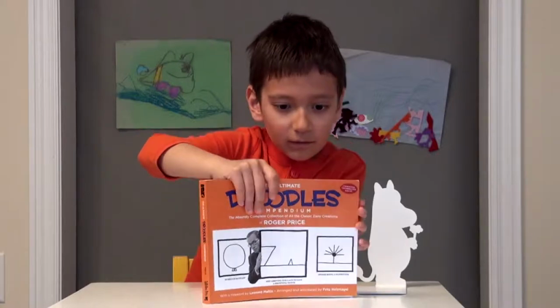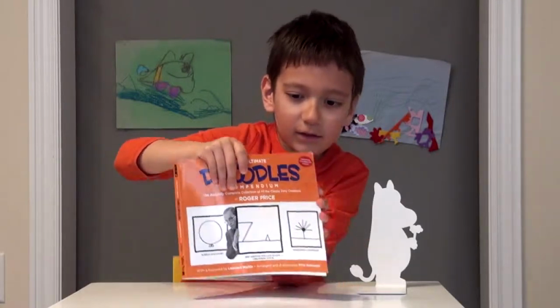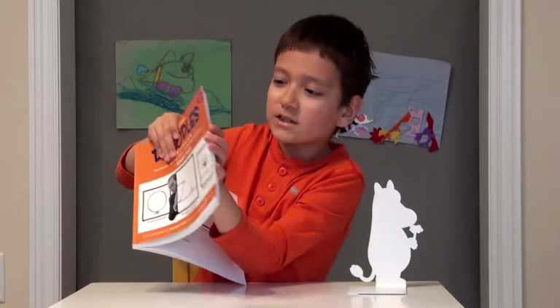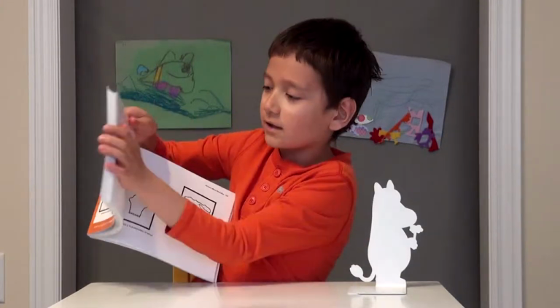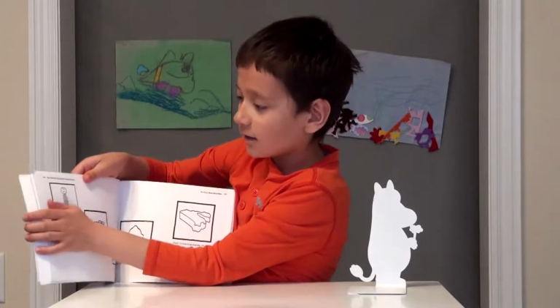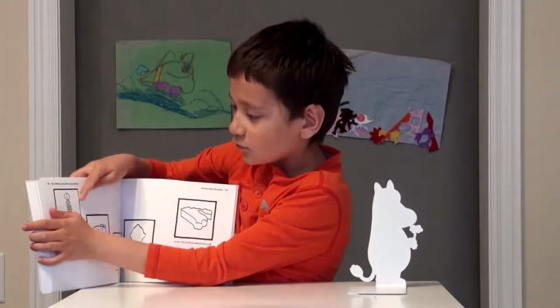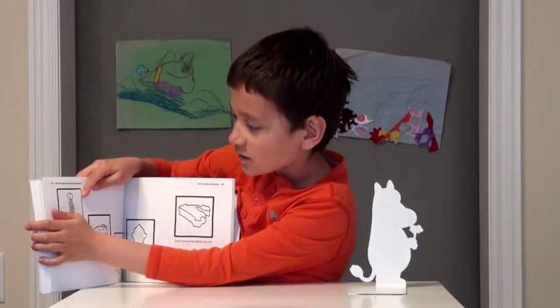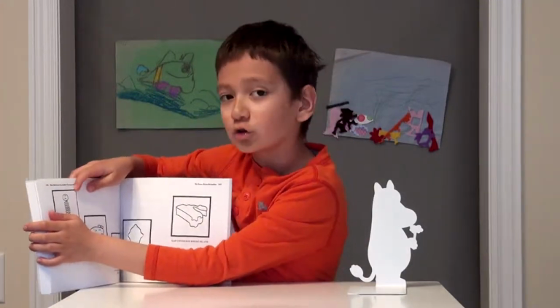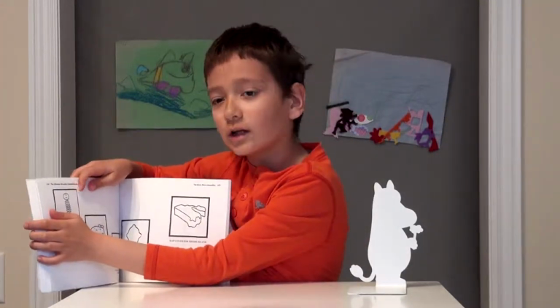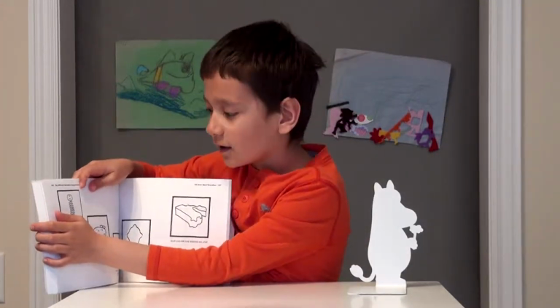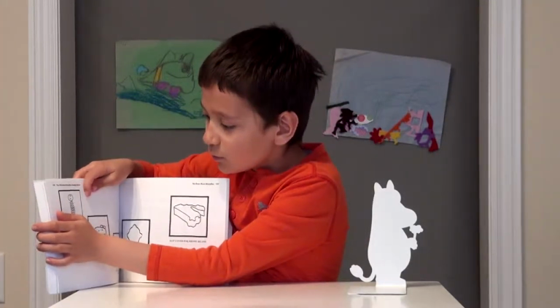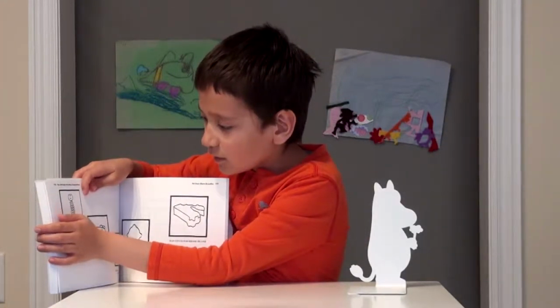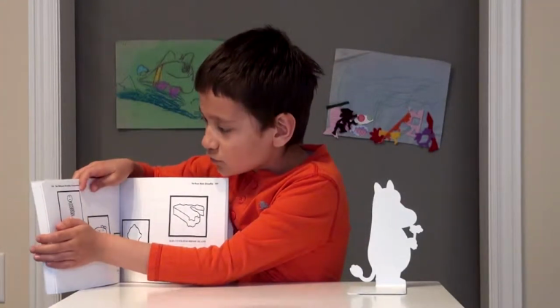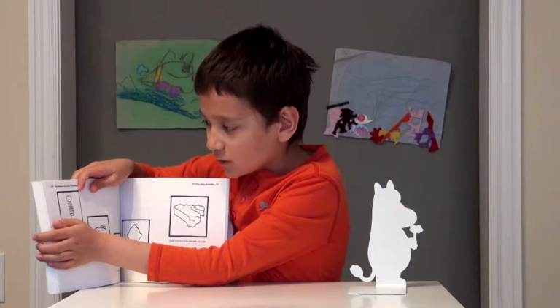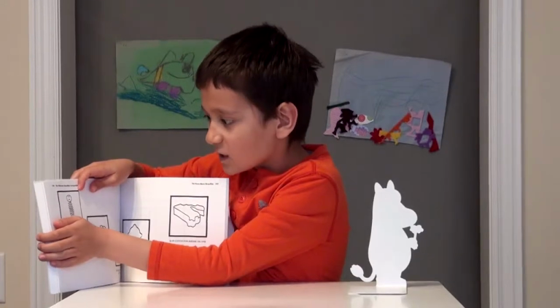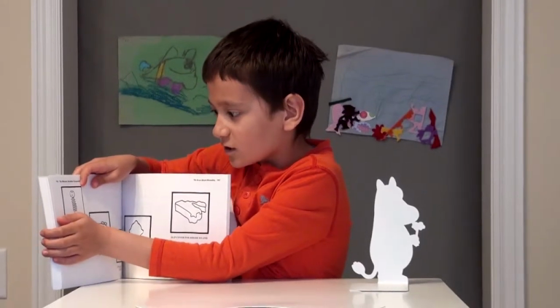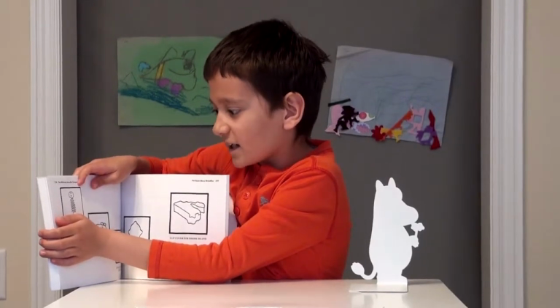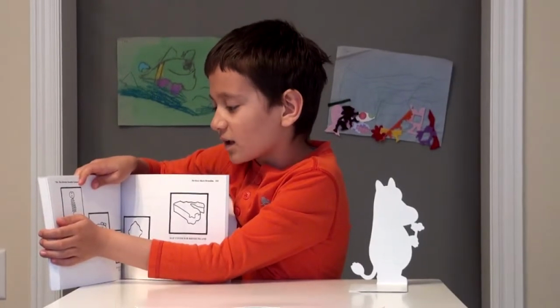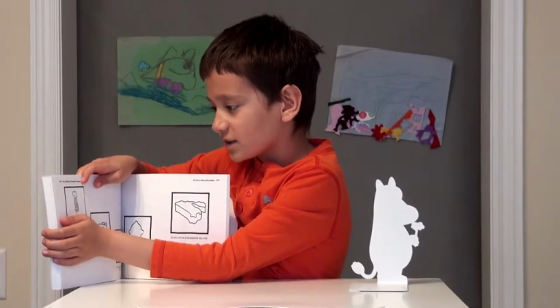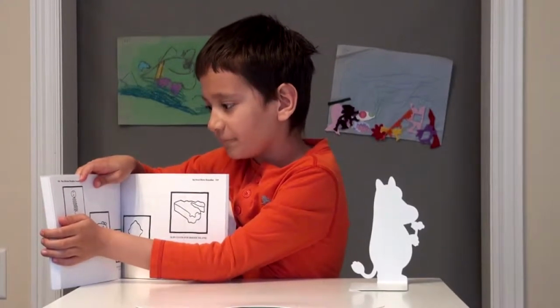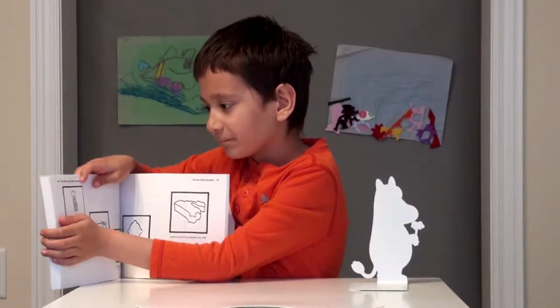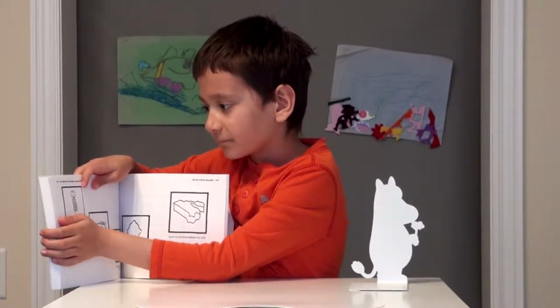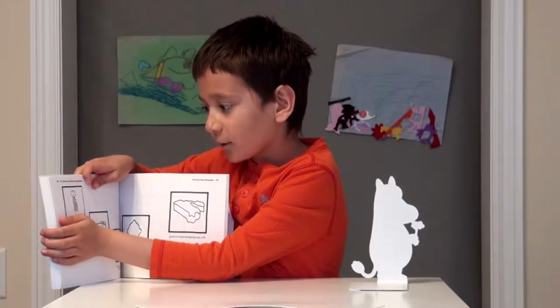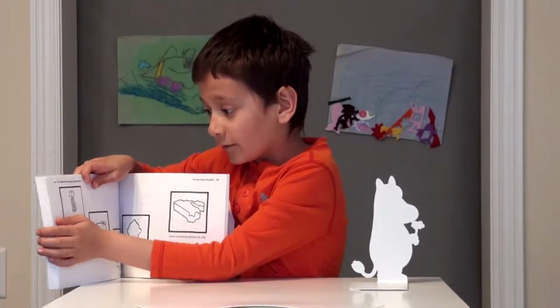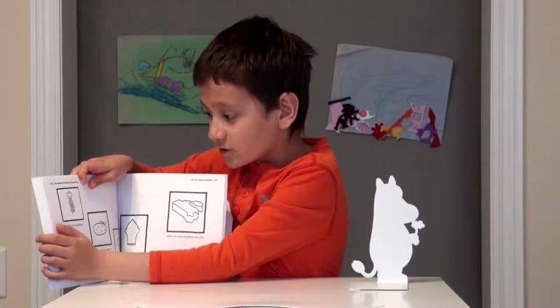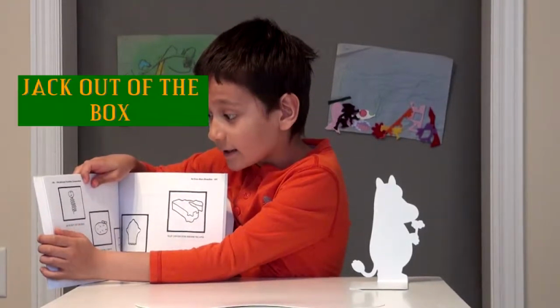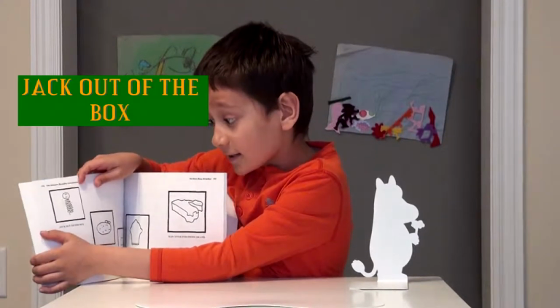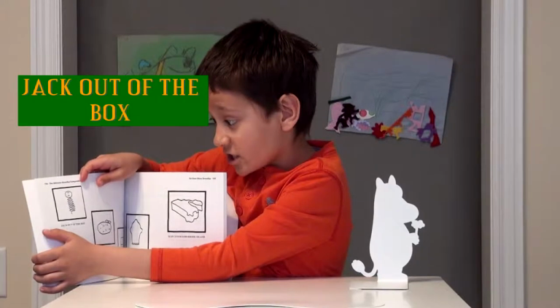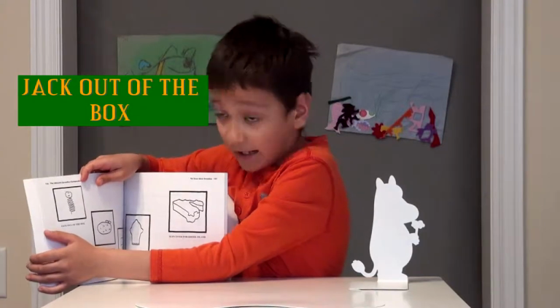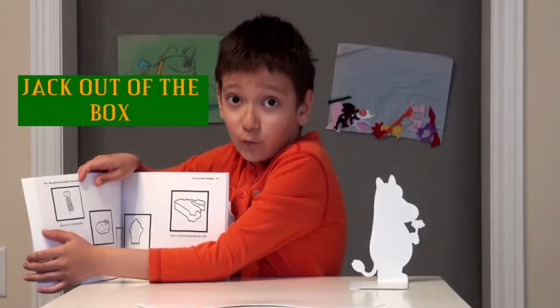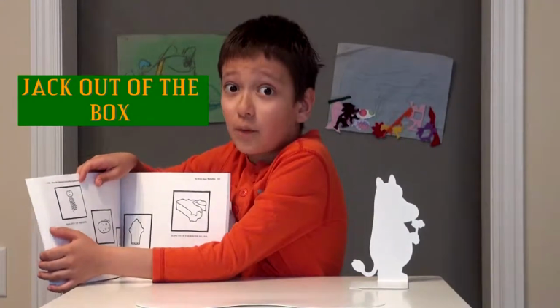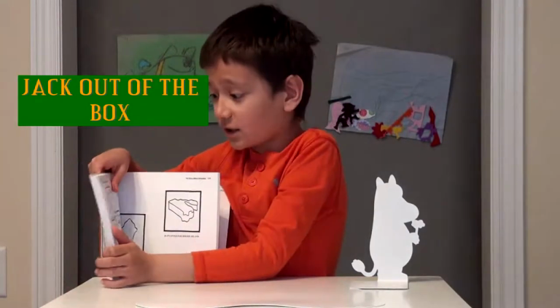Like this right here — you see this Droodle right here? Try and guess what it is. Well now you understand, it's Jack out of the box.